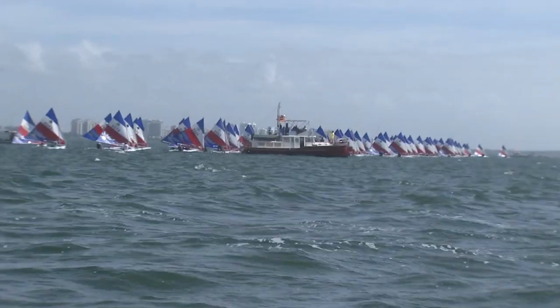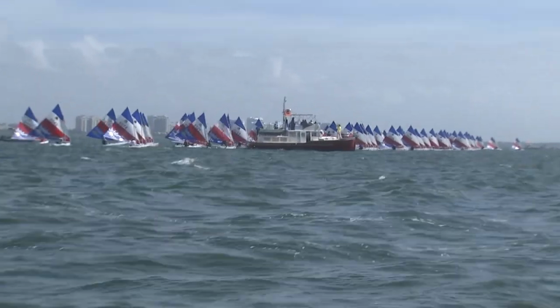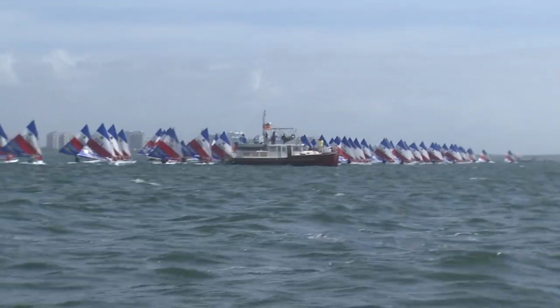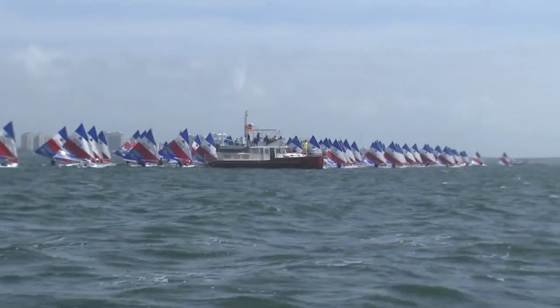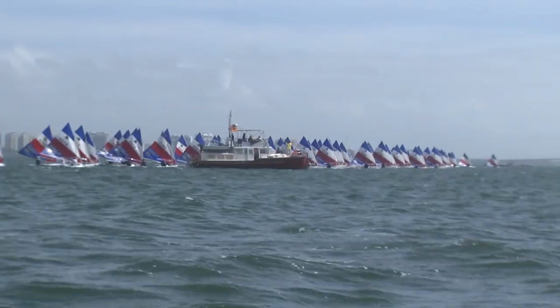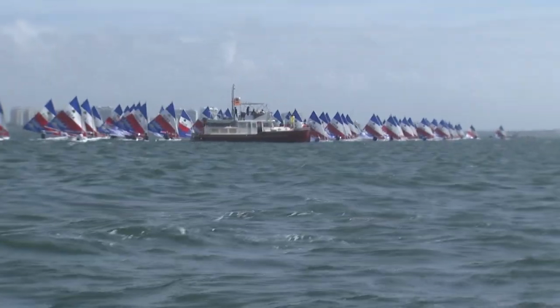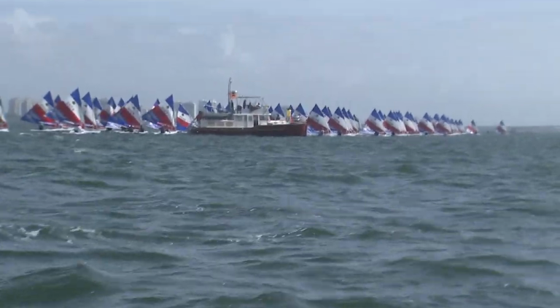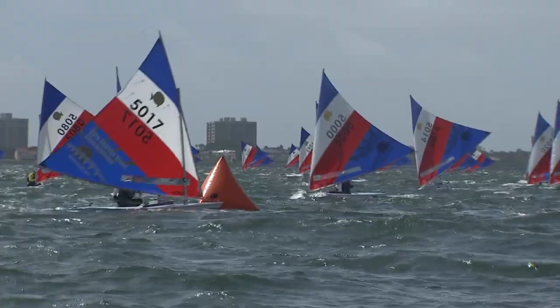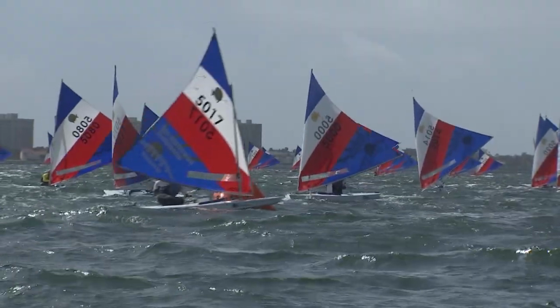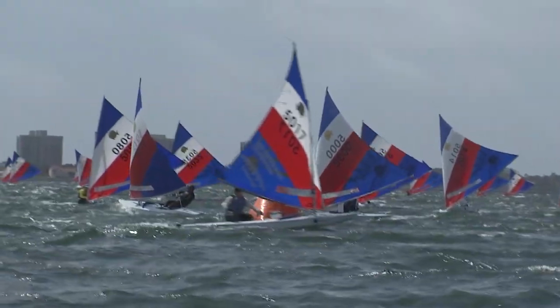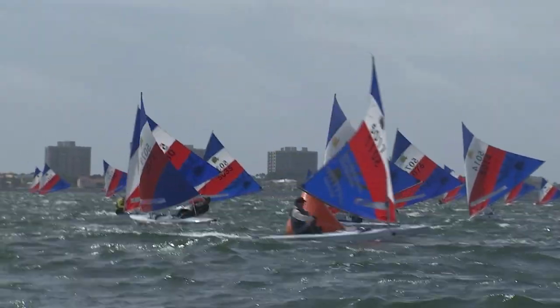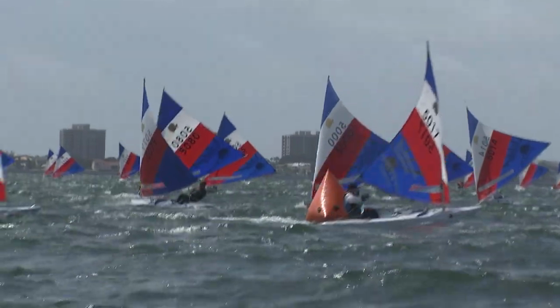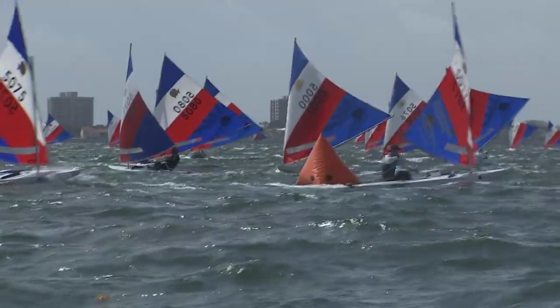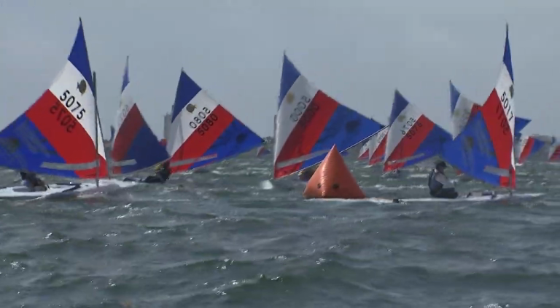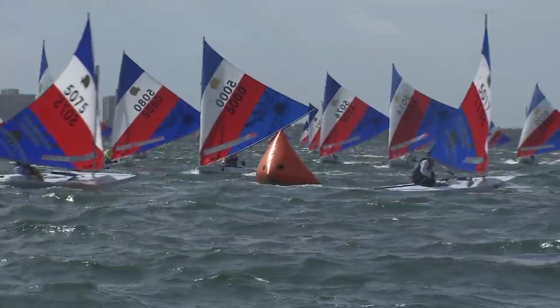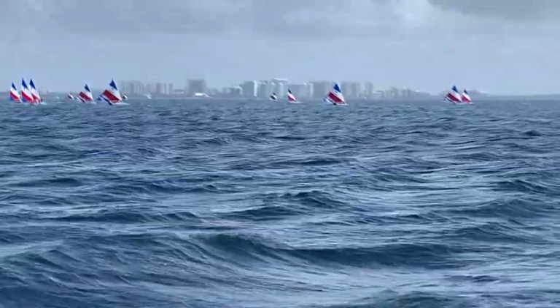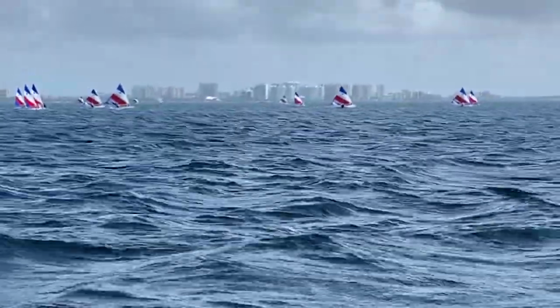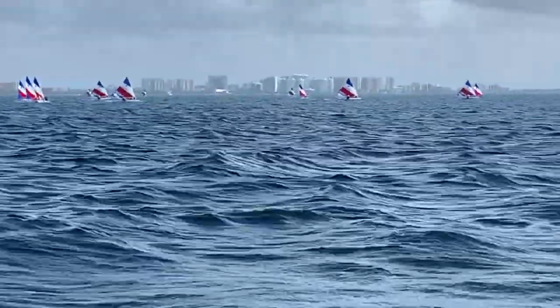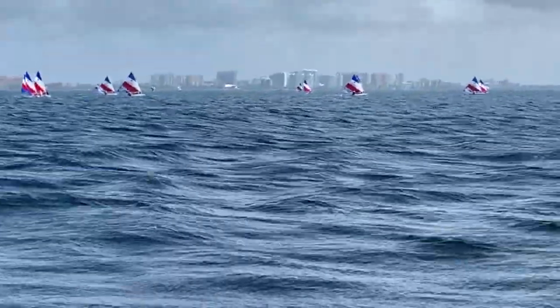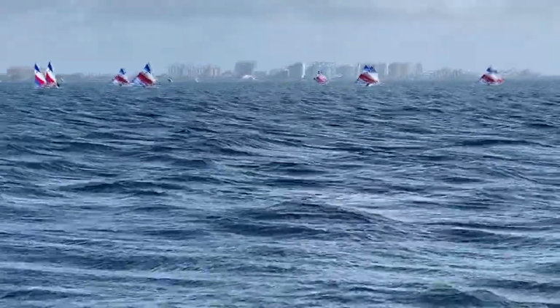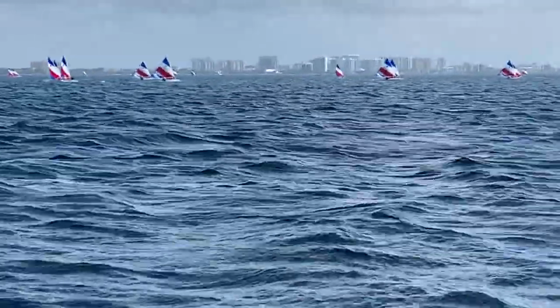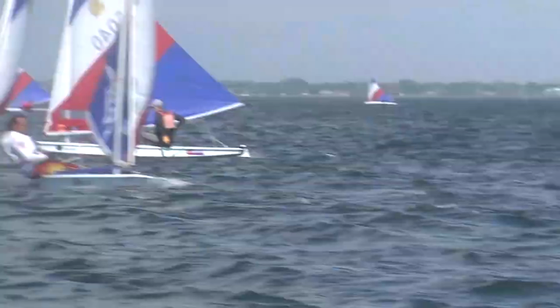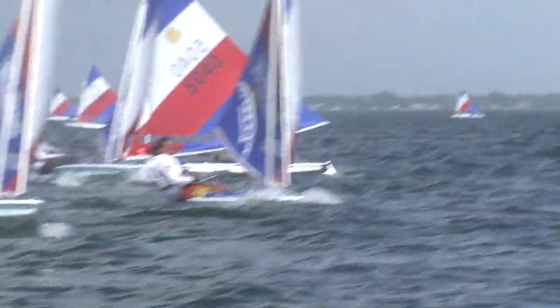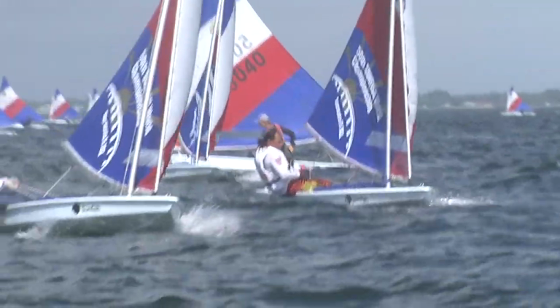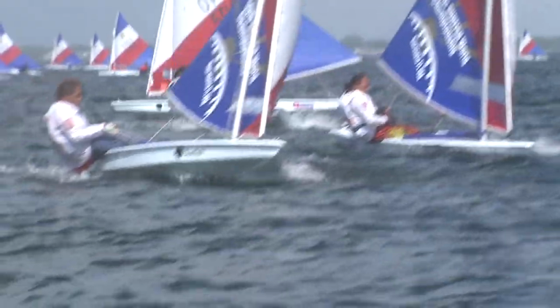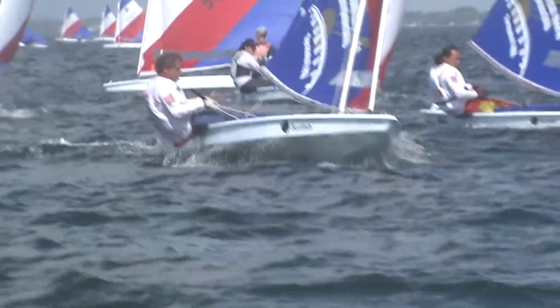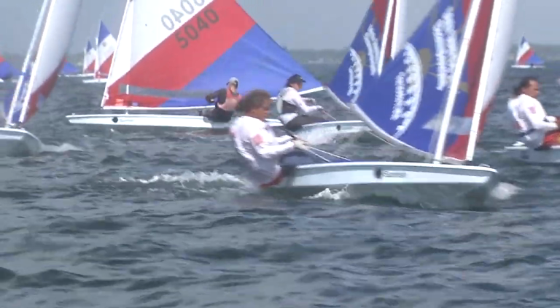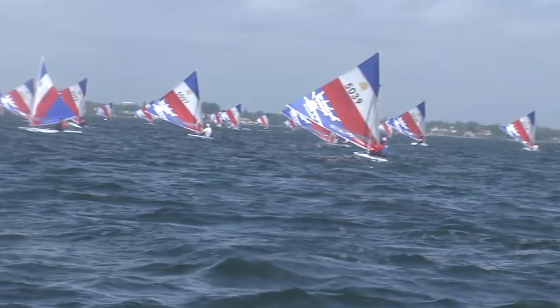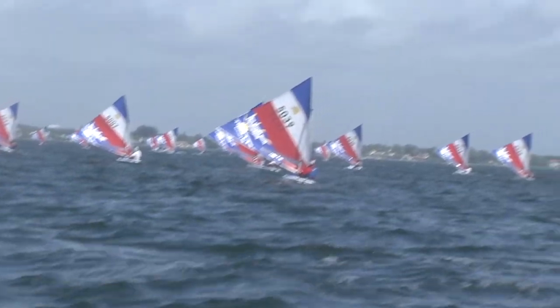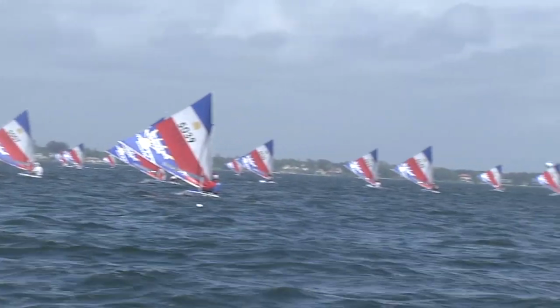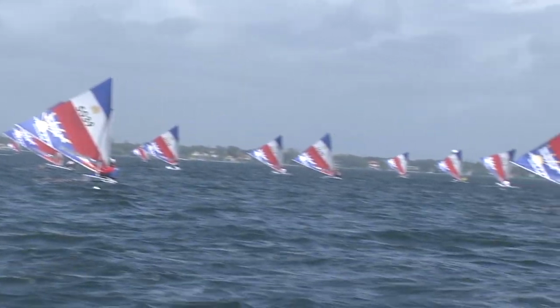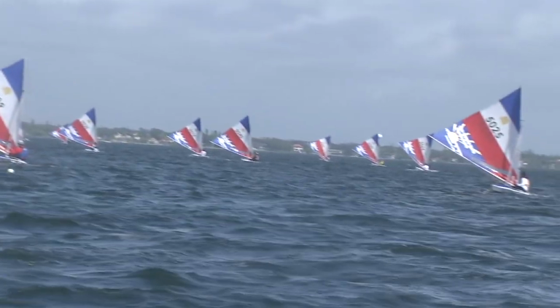We've got champions from all over the world coming to Sarasota for this regatta. This type of sailing is on a Sunfish, so it's a one-design class. Everyone is sailing brand new boats that were all brought in just for this regatta.